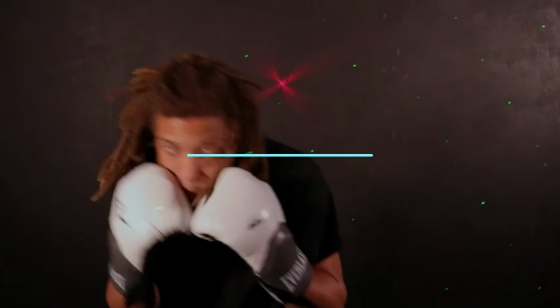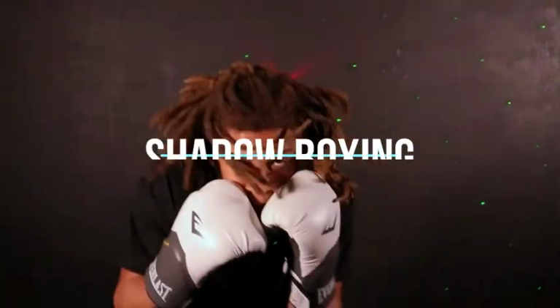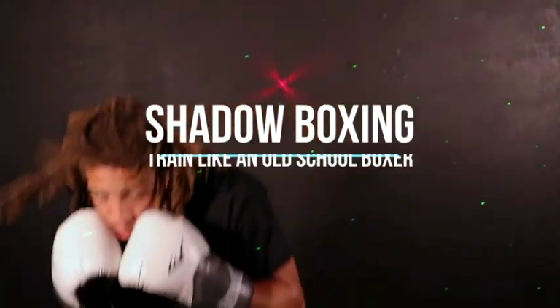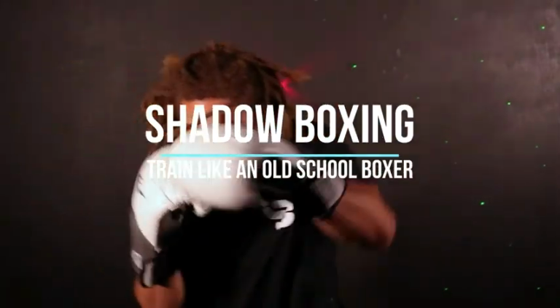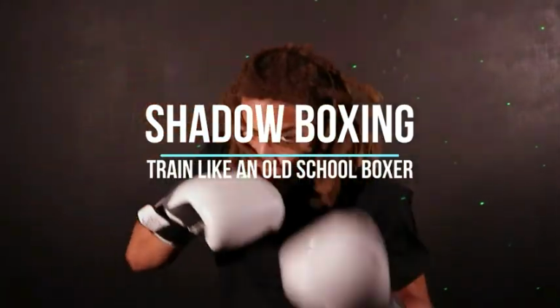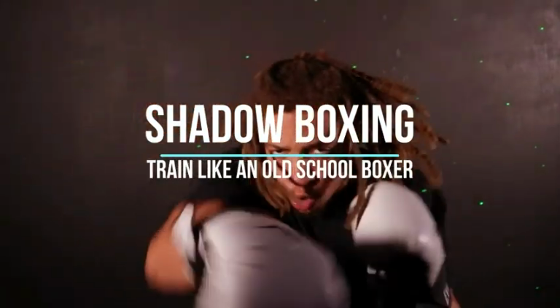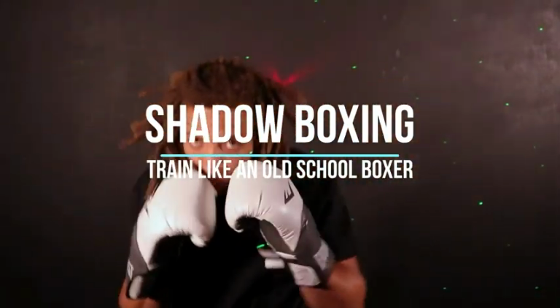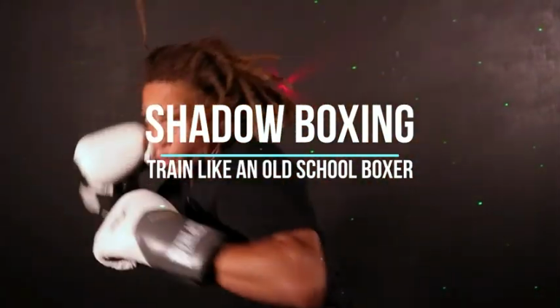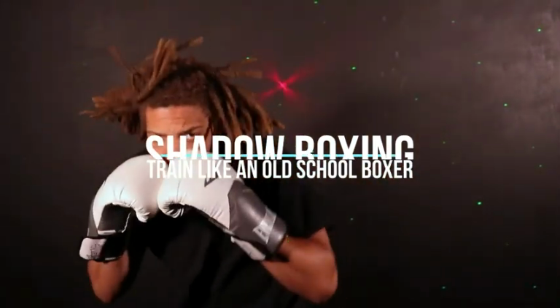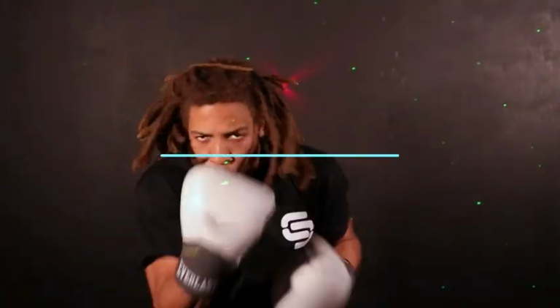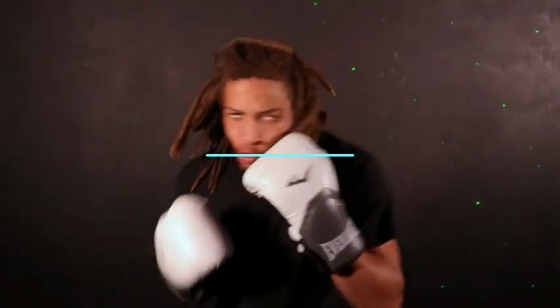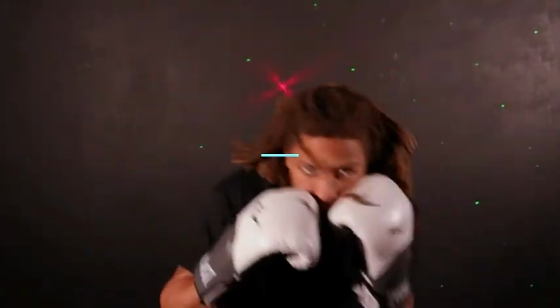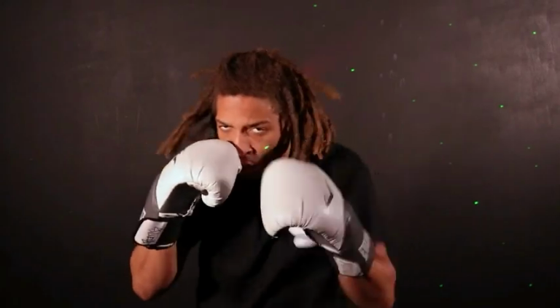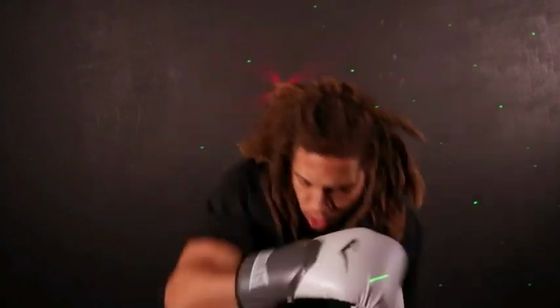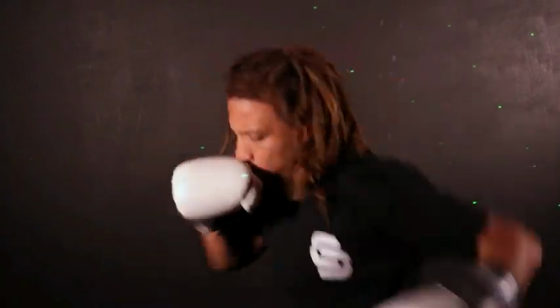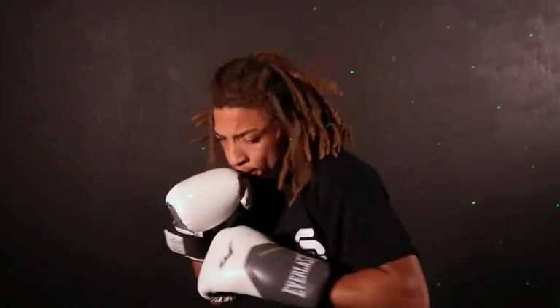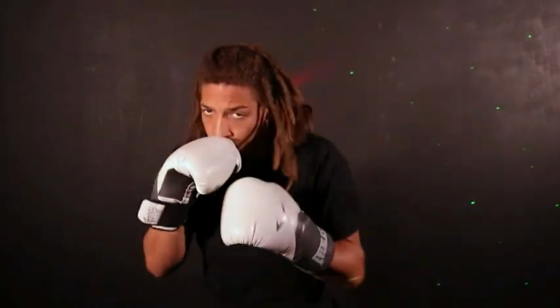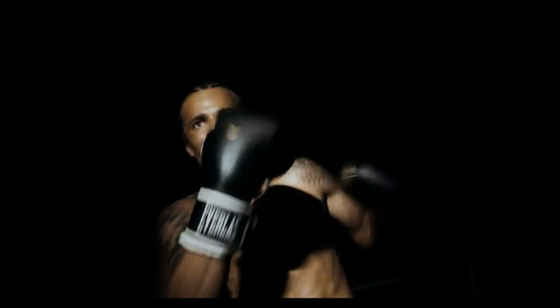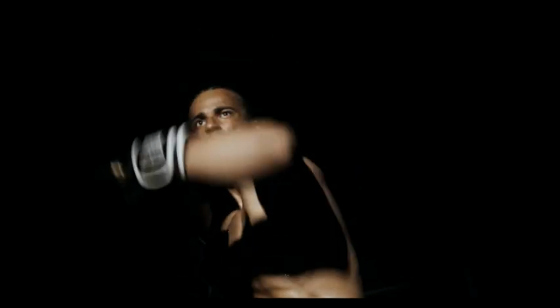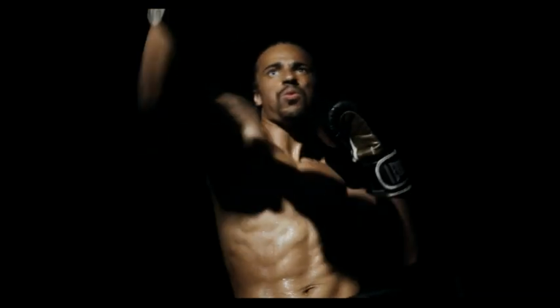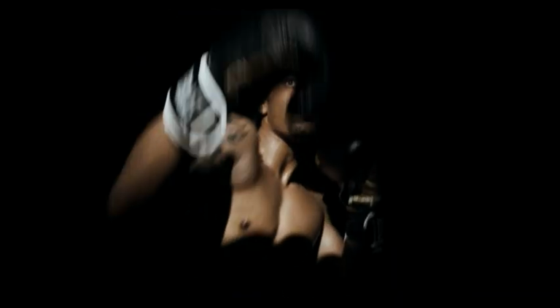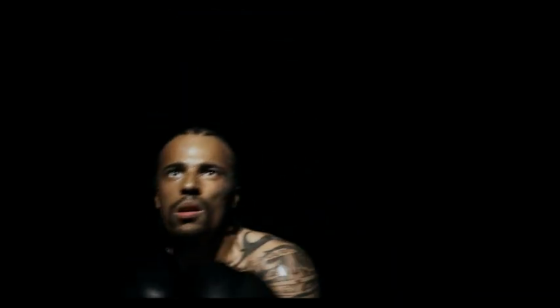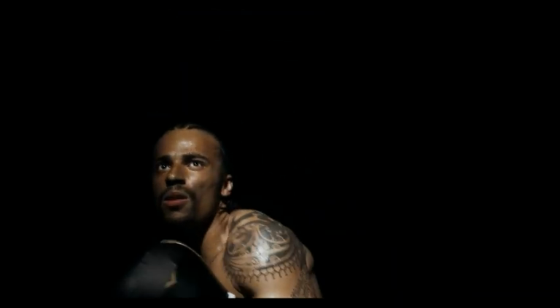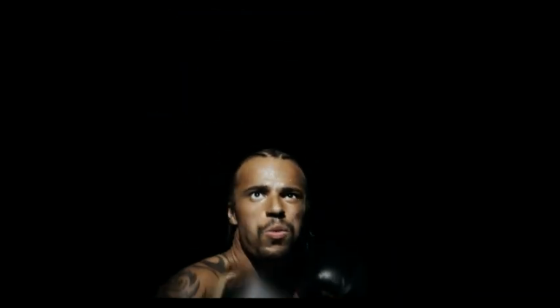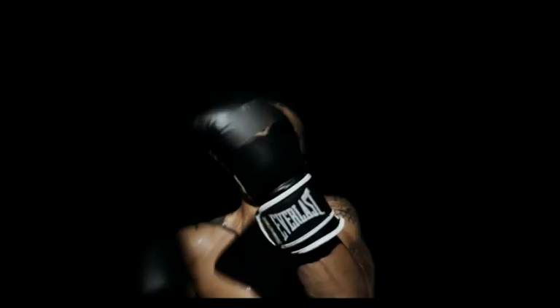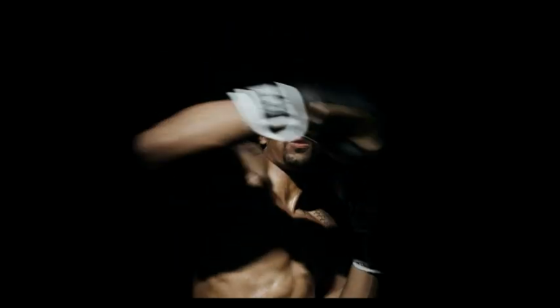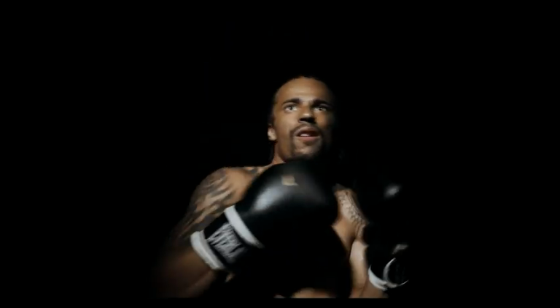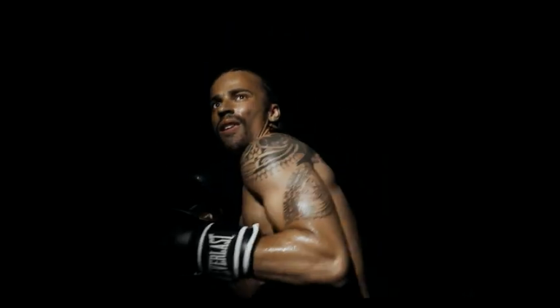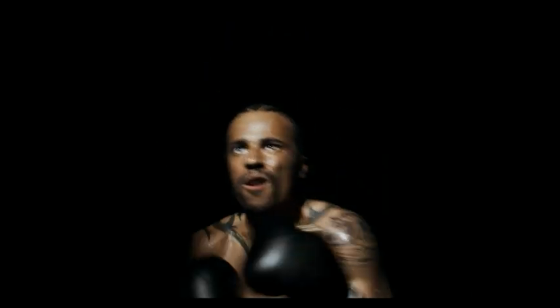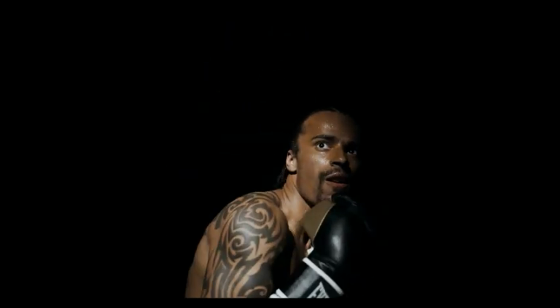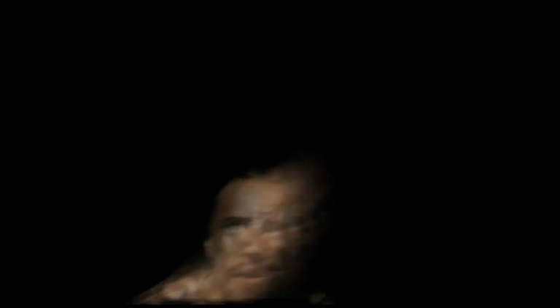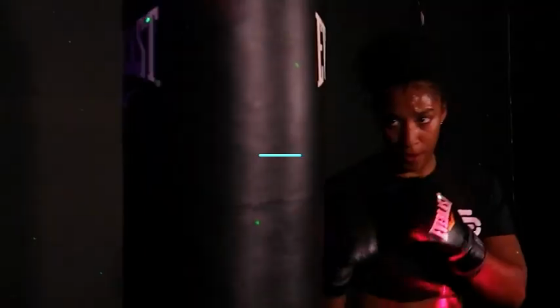2. Shadow Boxing. Shadow boxing is a fundamental training exercise. It allows you to work on your technique, movement, and balance. Practice various punches, defensive maneuvers, and footwork while visualizing an opponent.